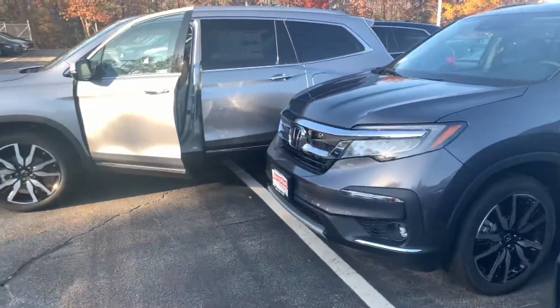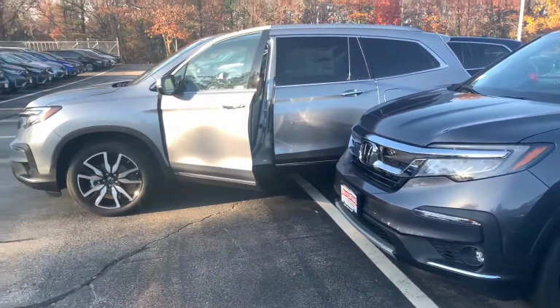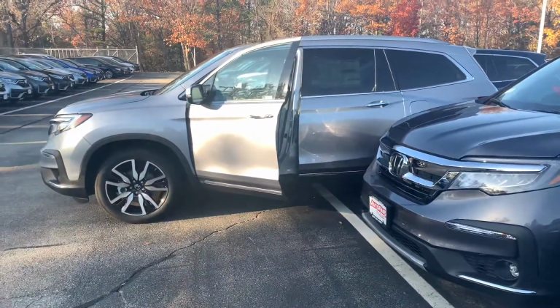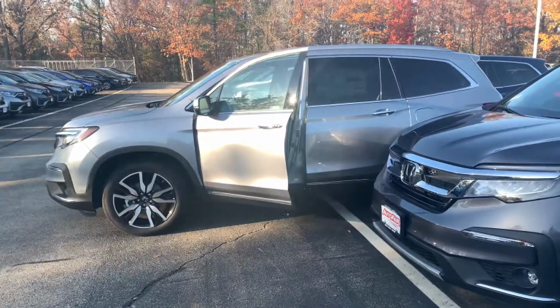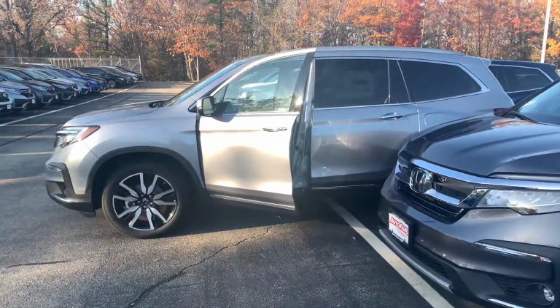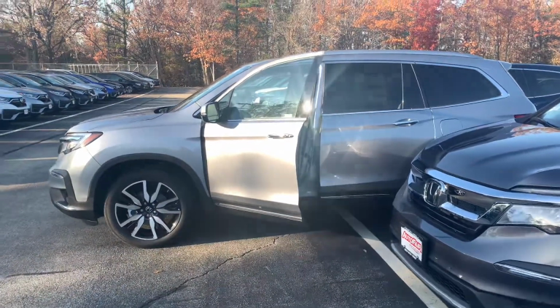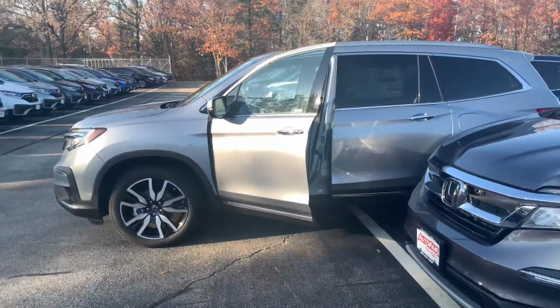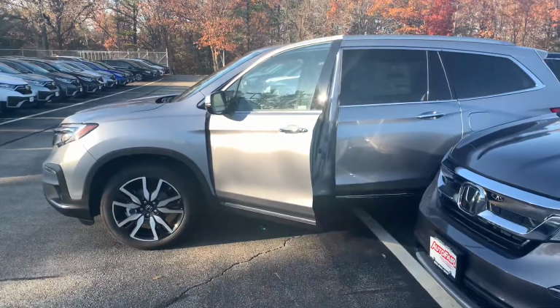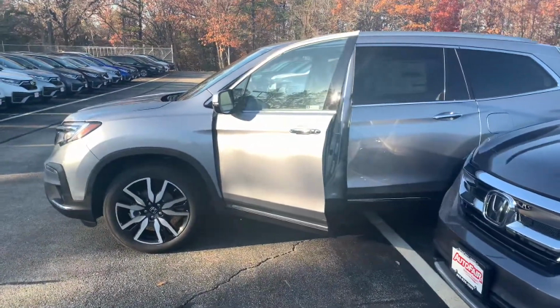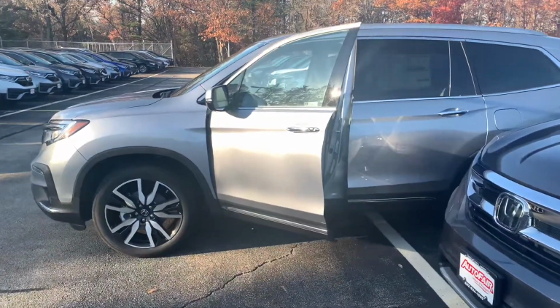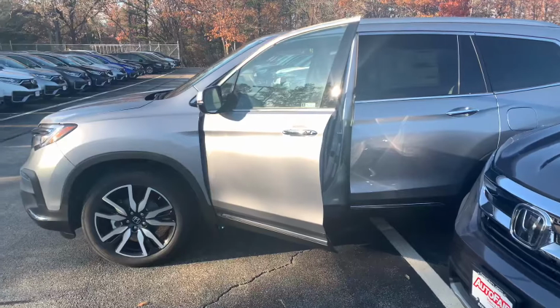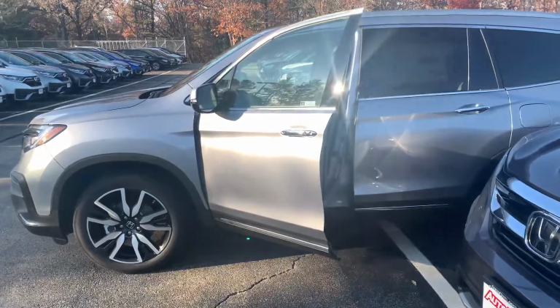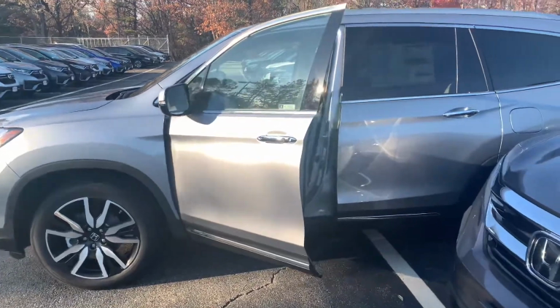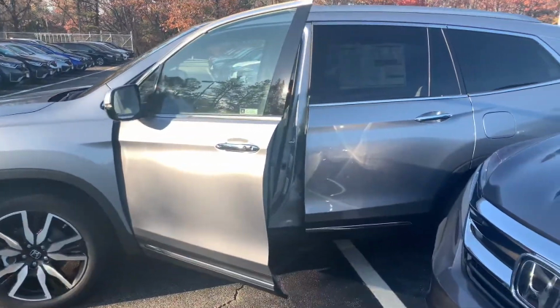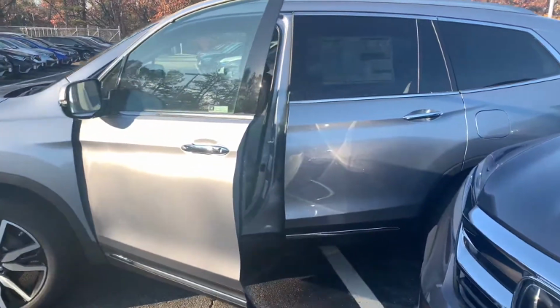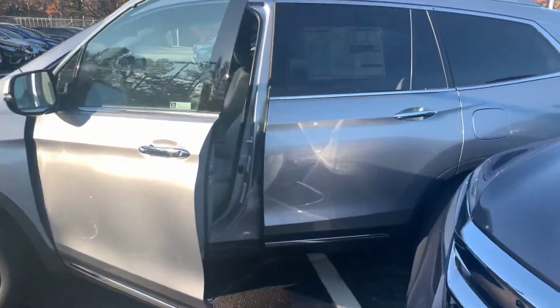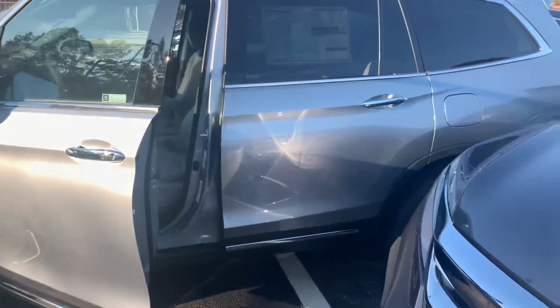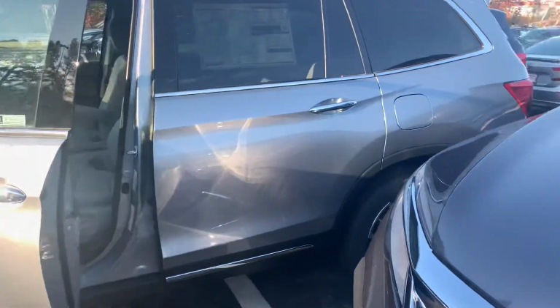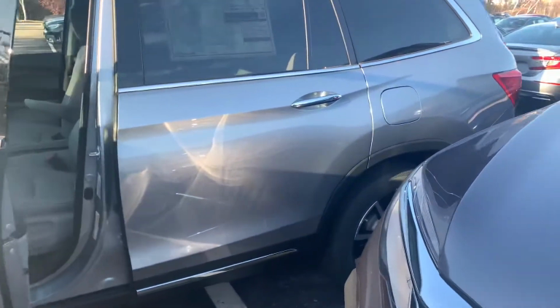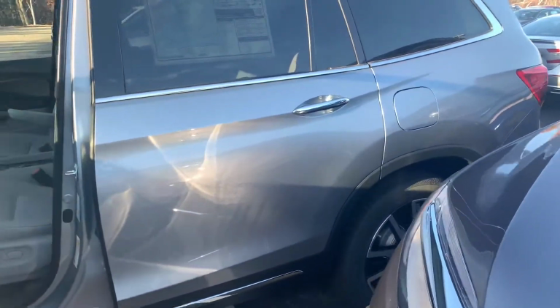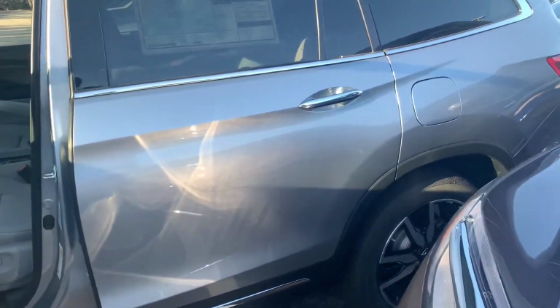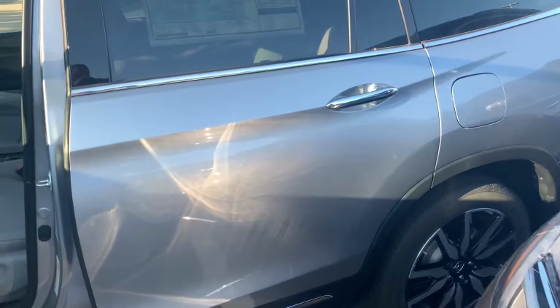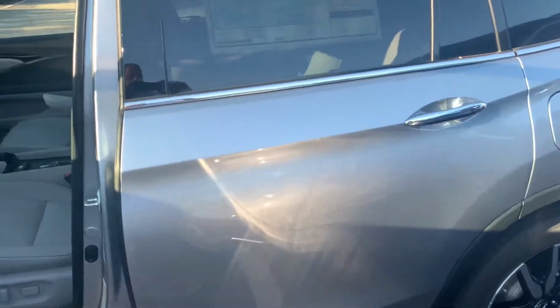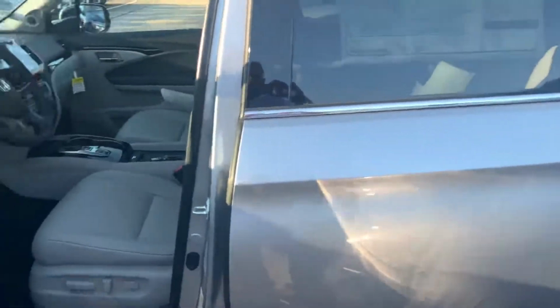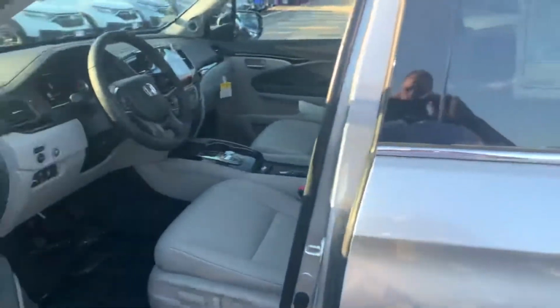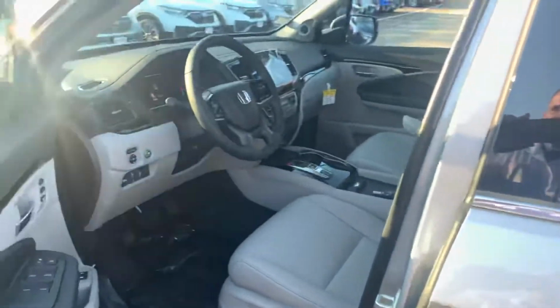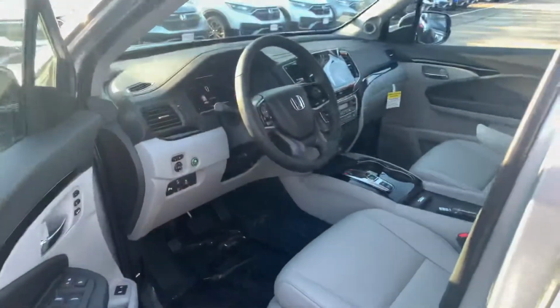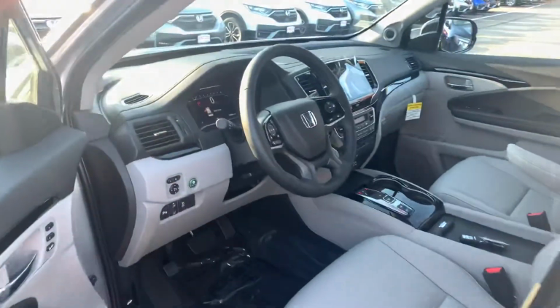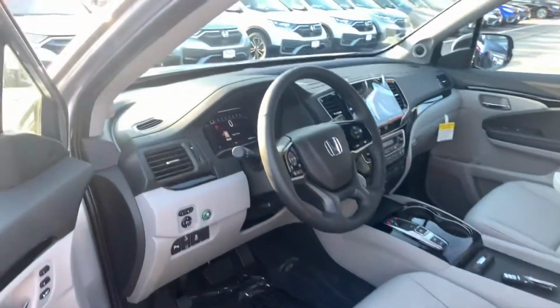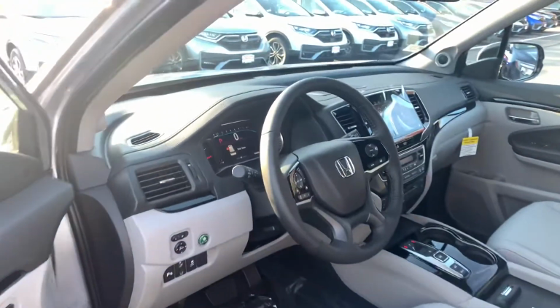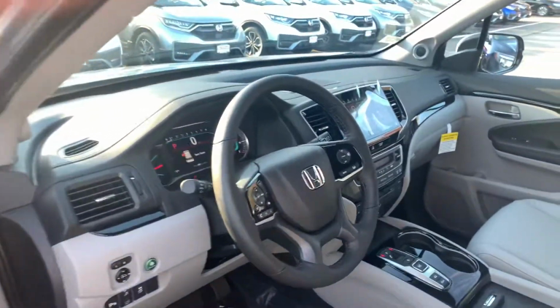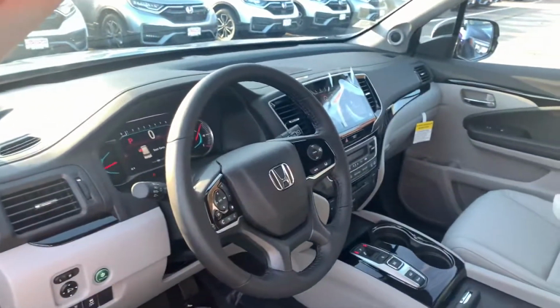If you have any additional questions on the Pilot Touring or any of the financing, leasing options, or specials available on this vehicle, you can reach me directly at 603-315-6221. Tonya, I hope to see you soon.